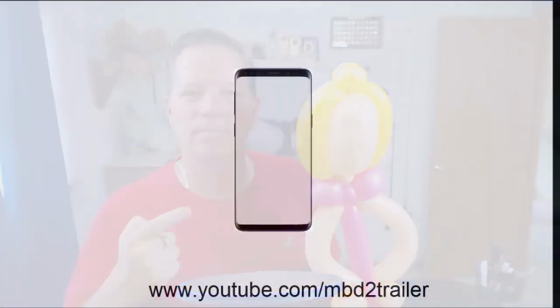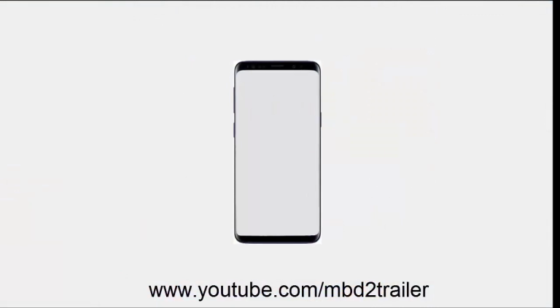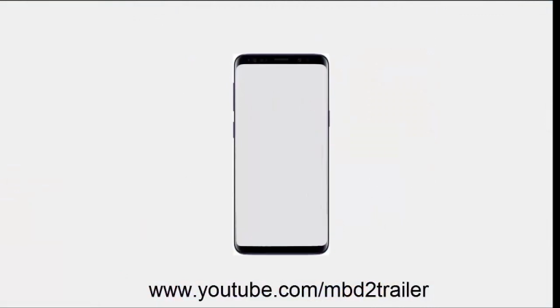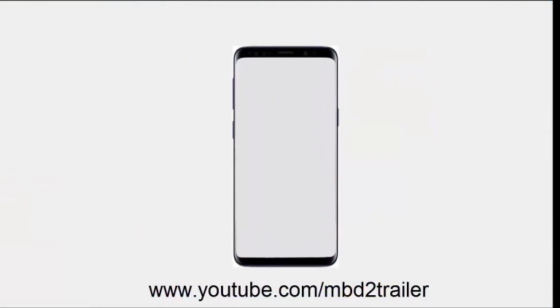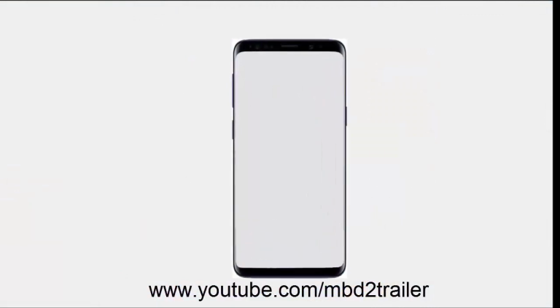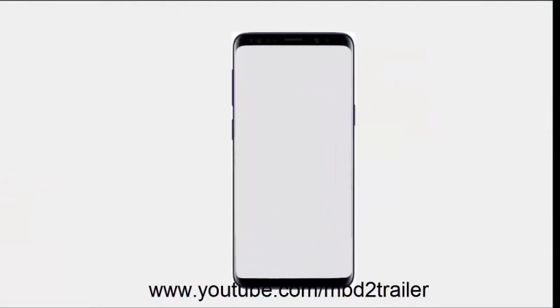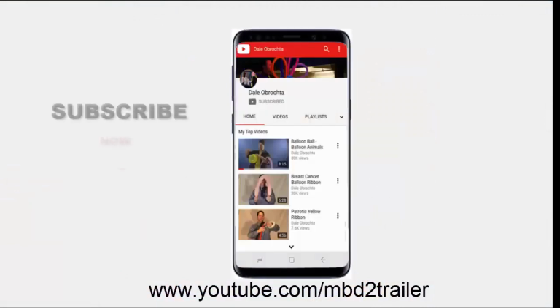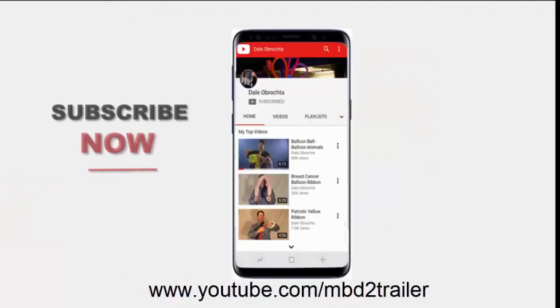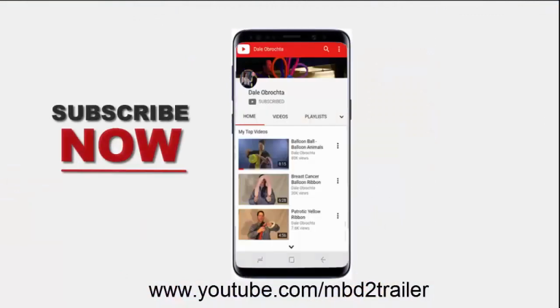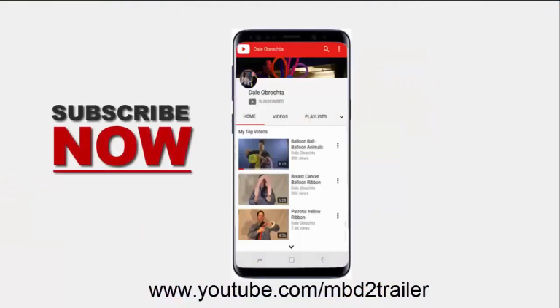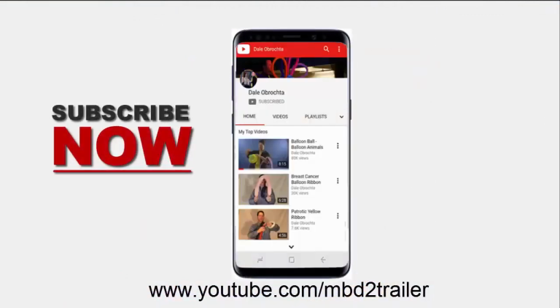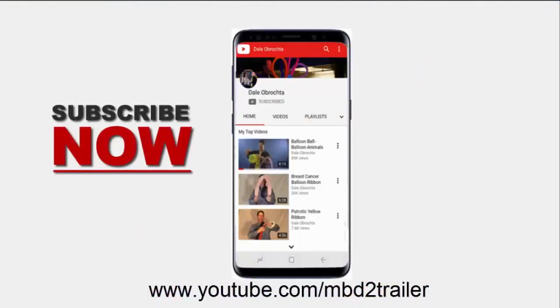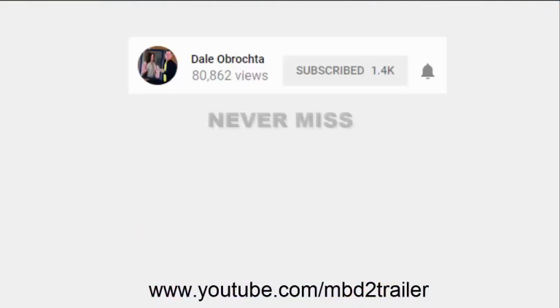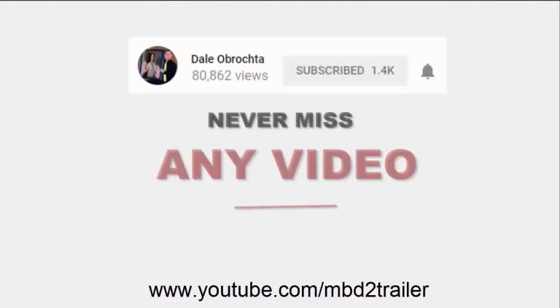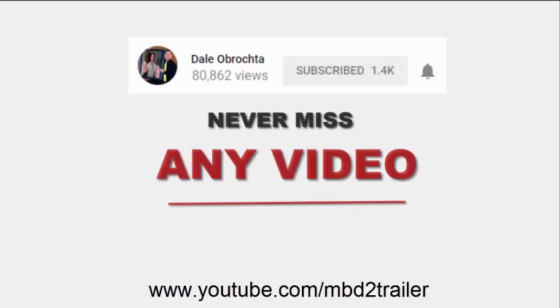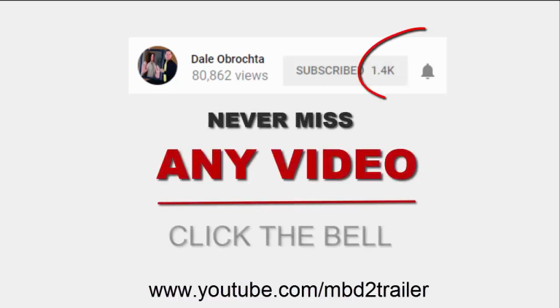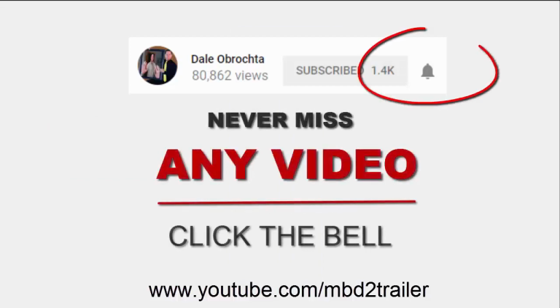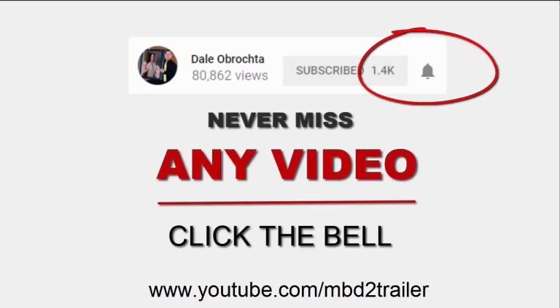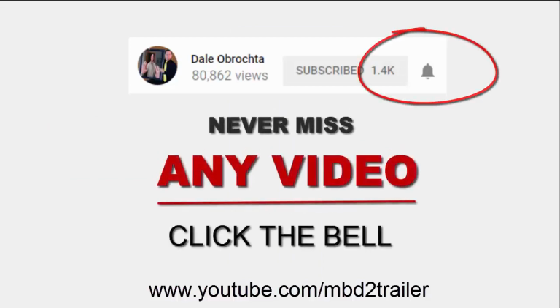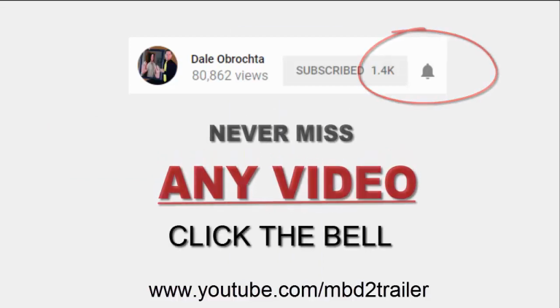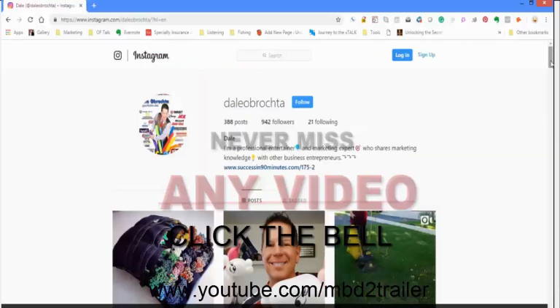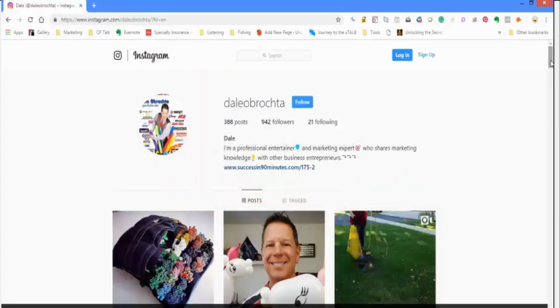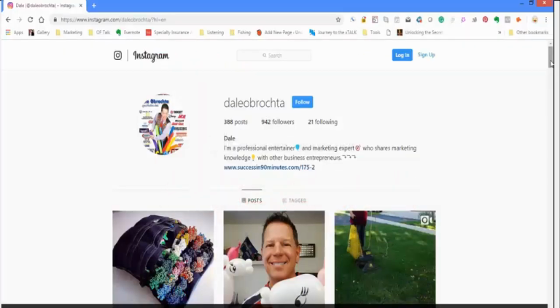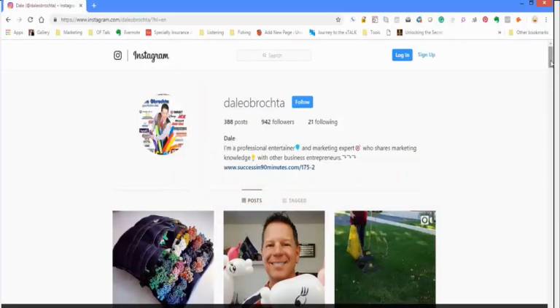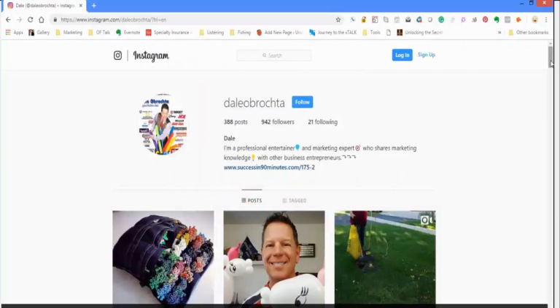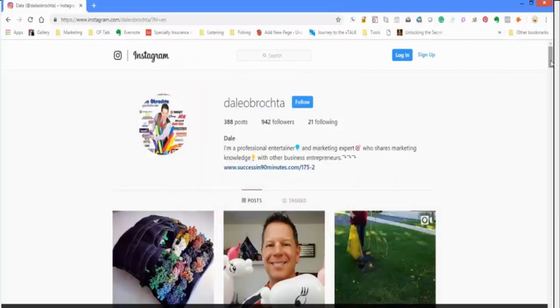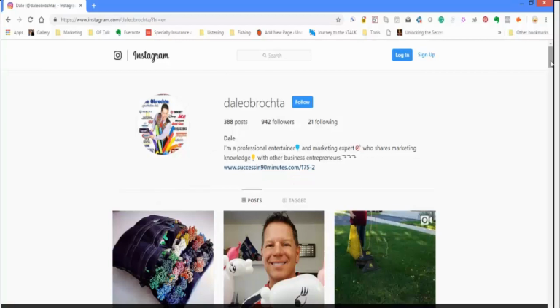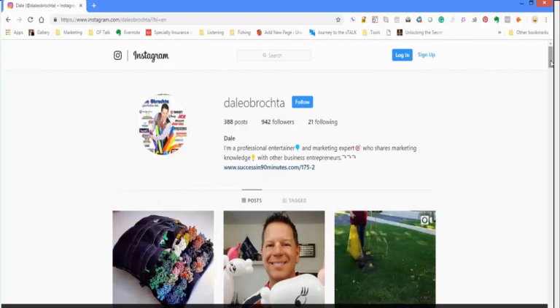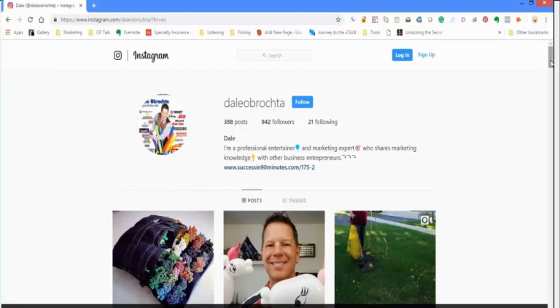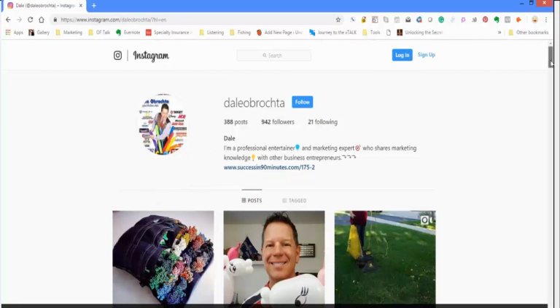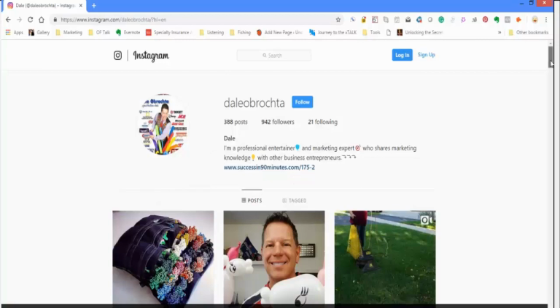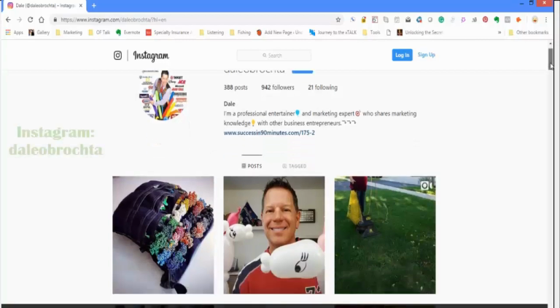Do me a favor, subscribe to this channel right now. Better yet, find the bell, click on the bell, and be notified with all the new videos. Or if you're an Instagram junkie, make sure you follow me on Instagram.